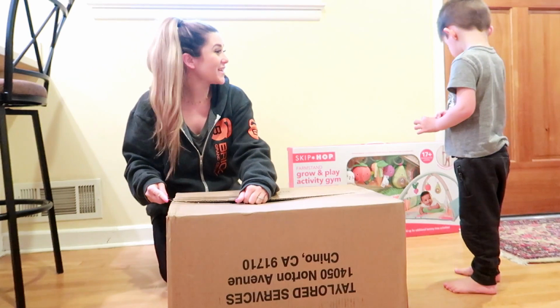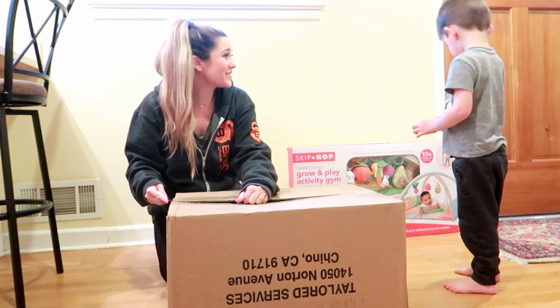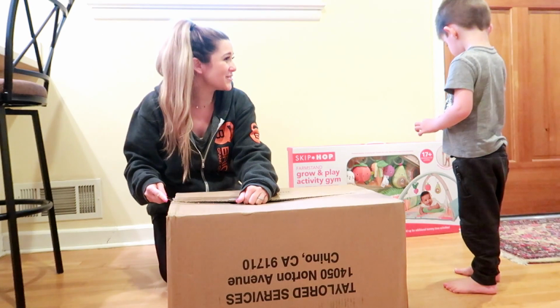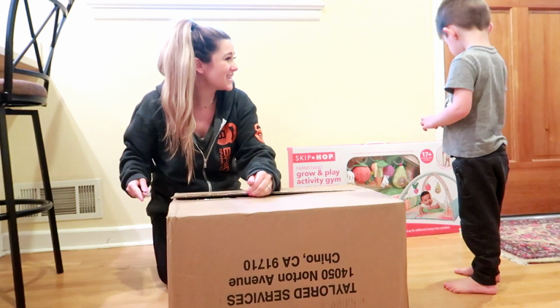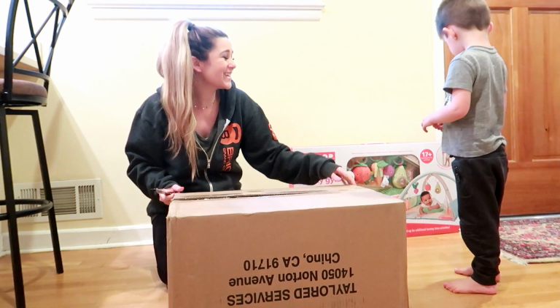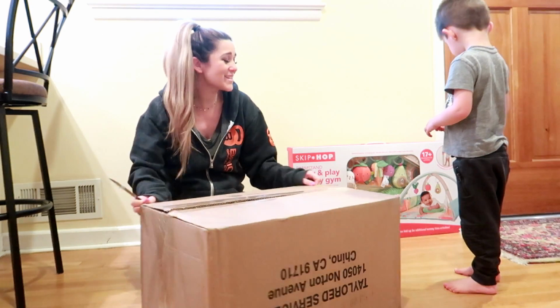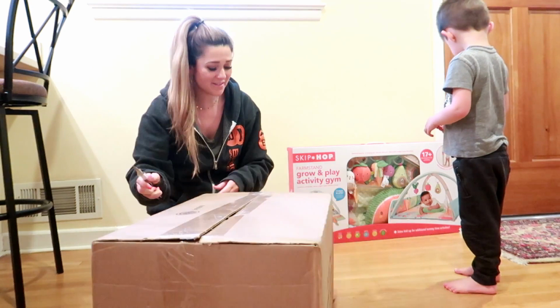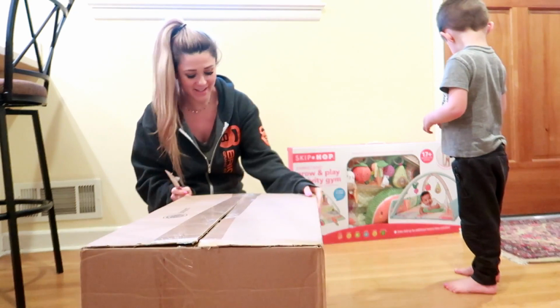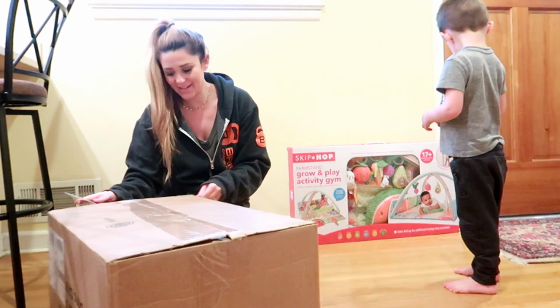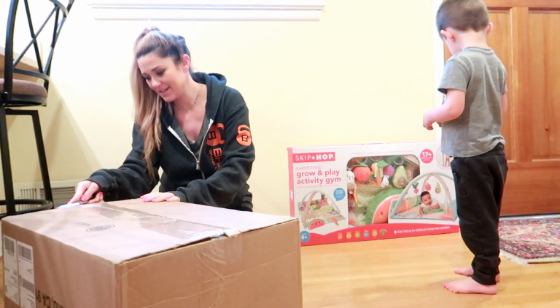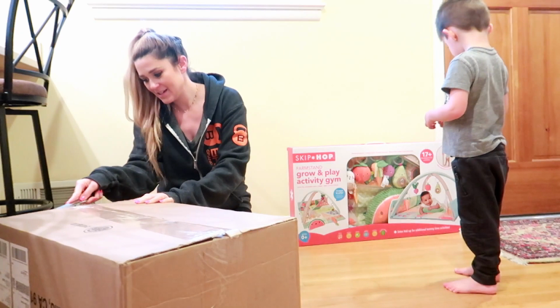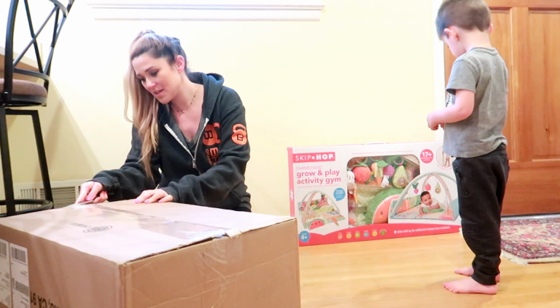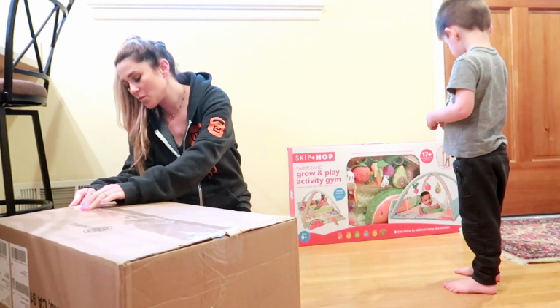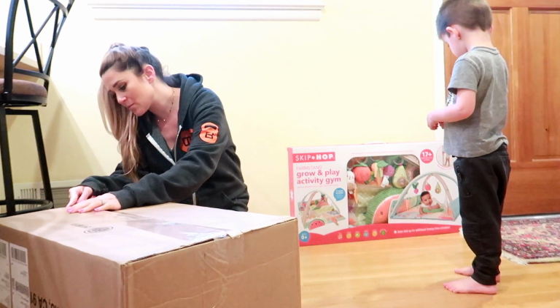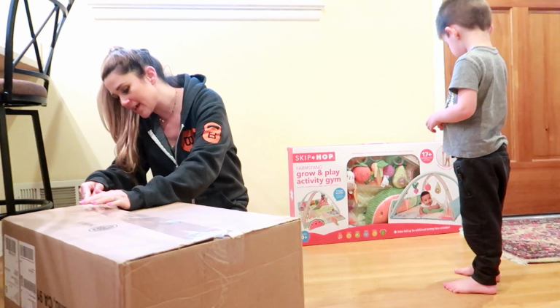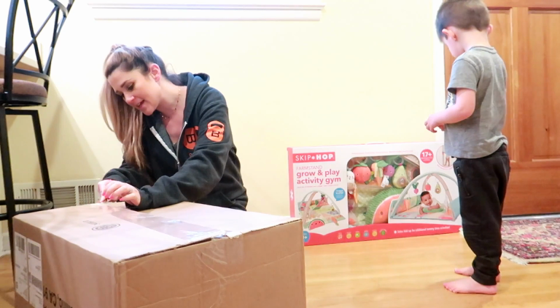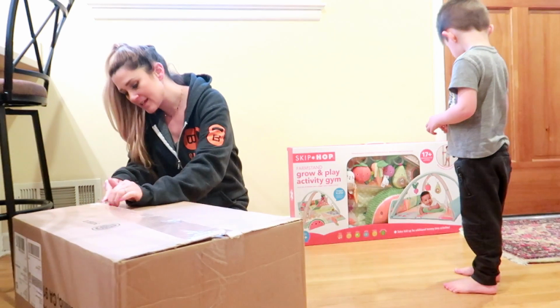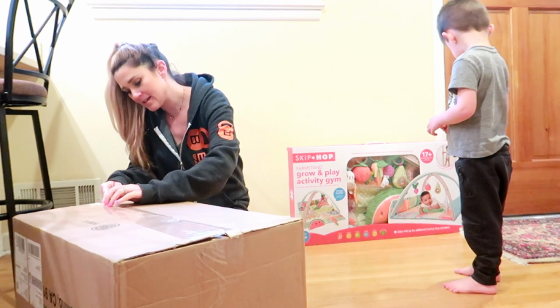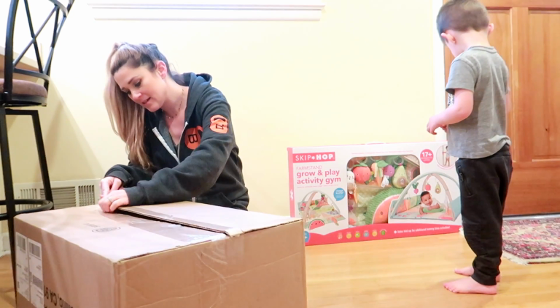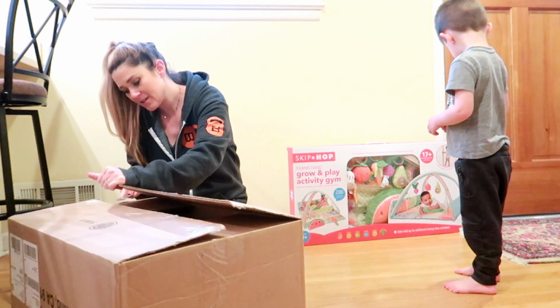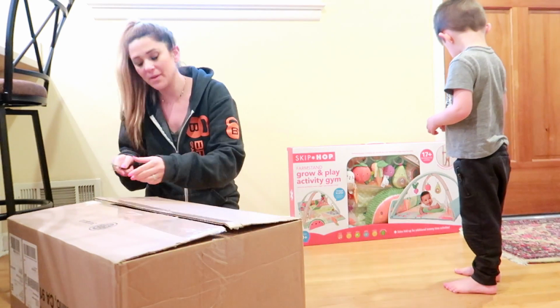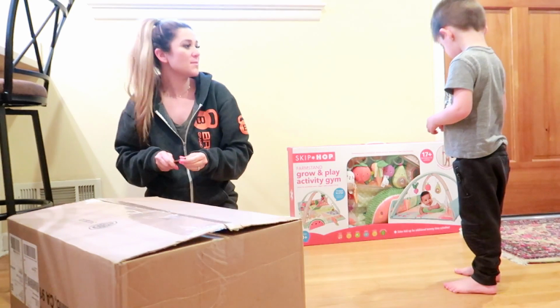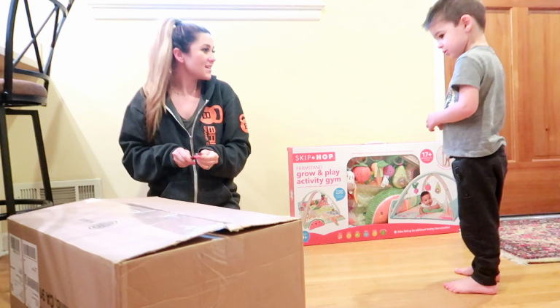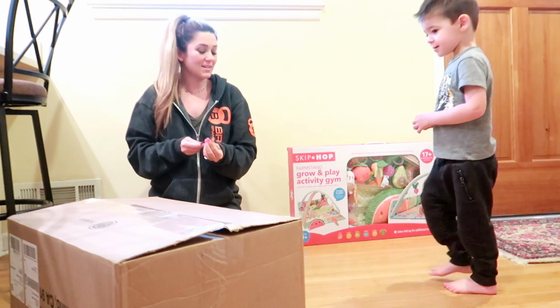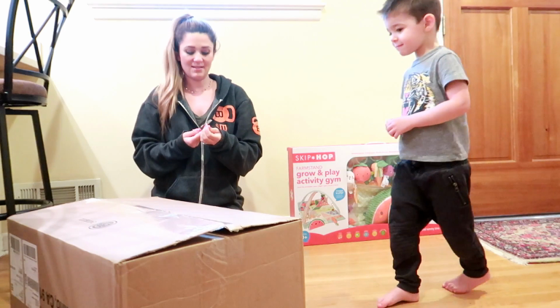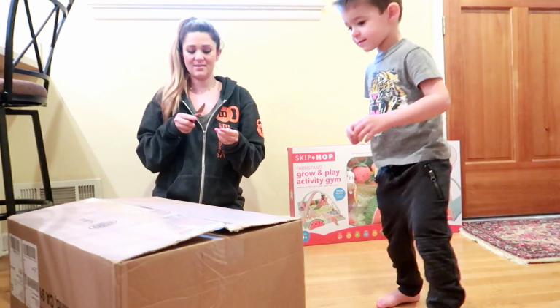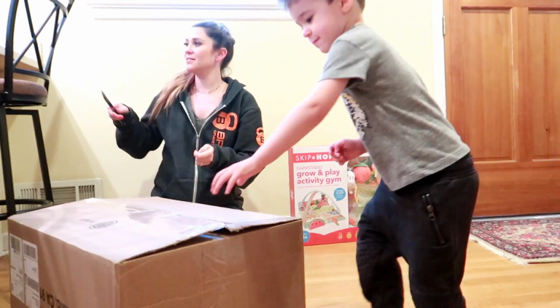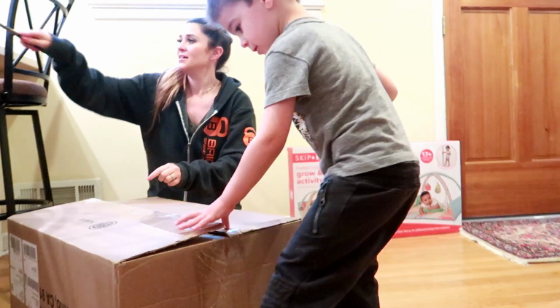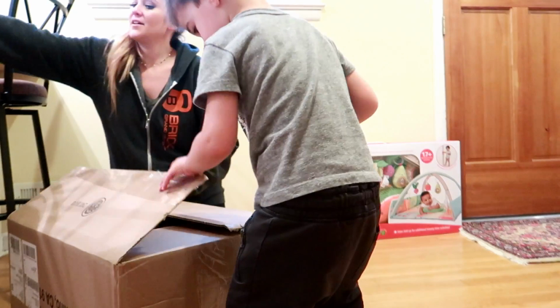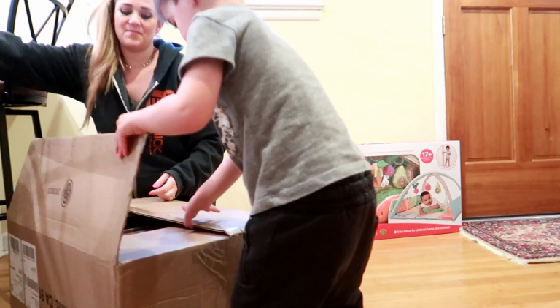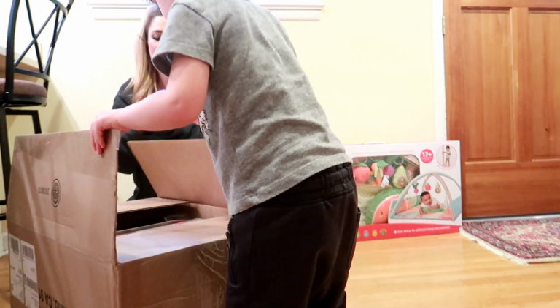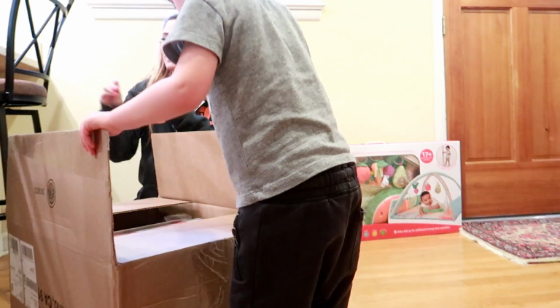That is so cute! I ask Camden if he thinks Quentin will like the activity gym and if he's going to play with him on it. Camden responds adorably.